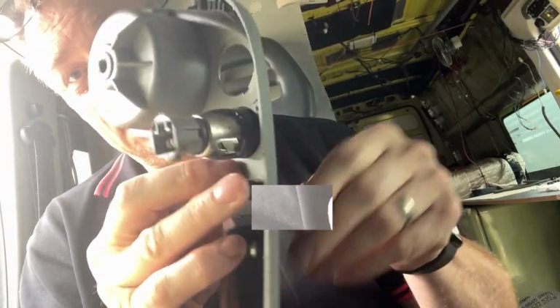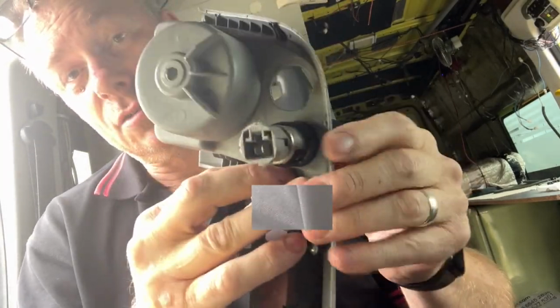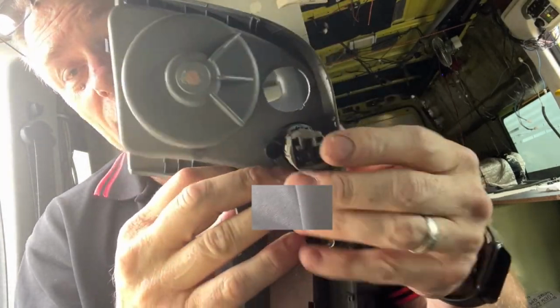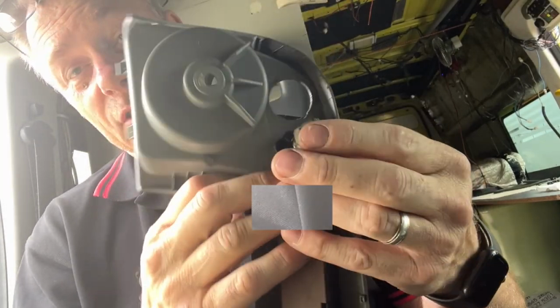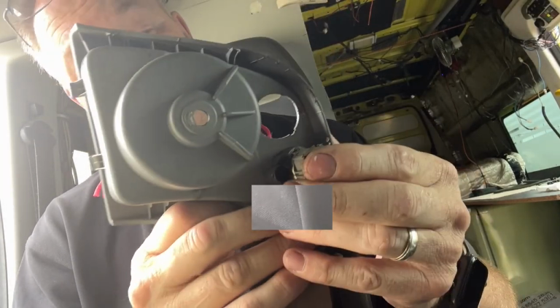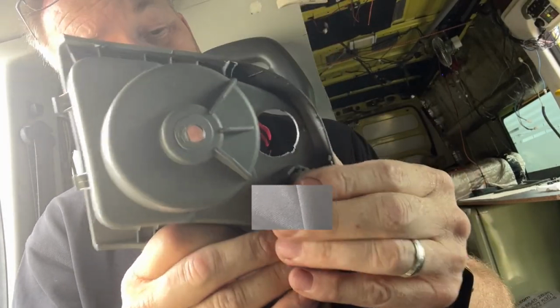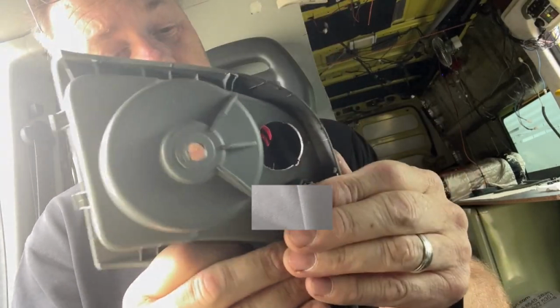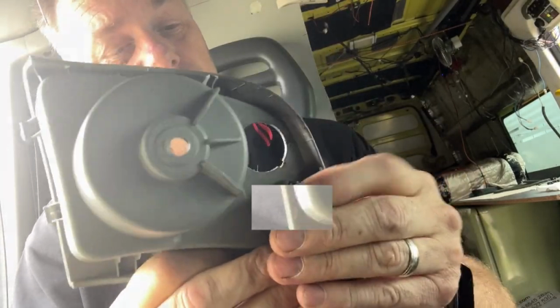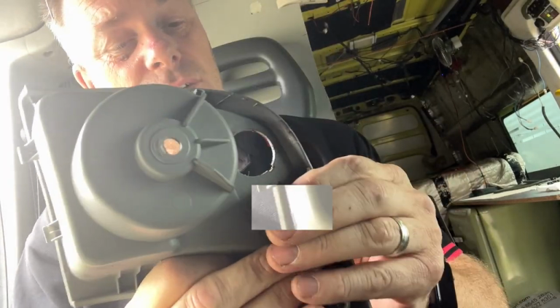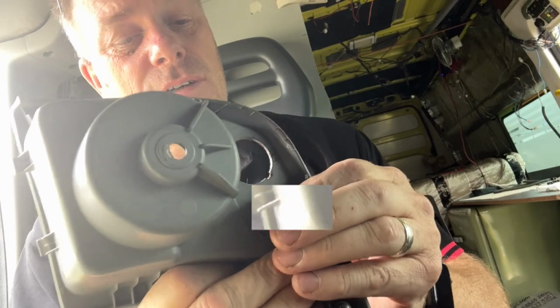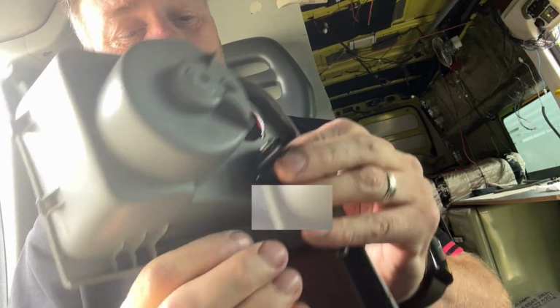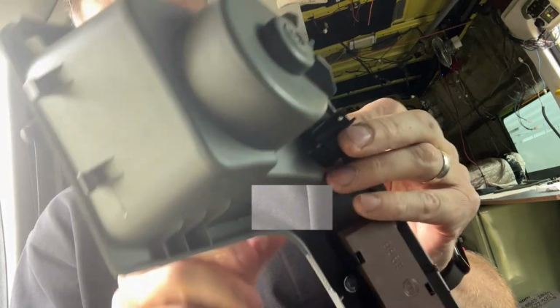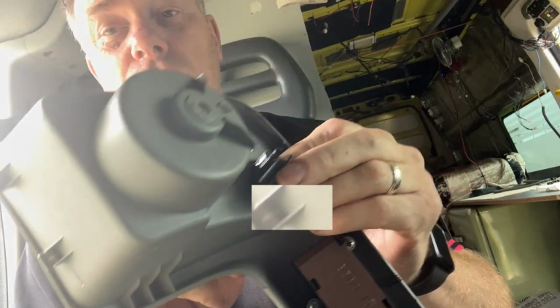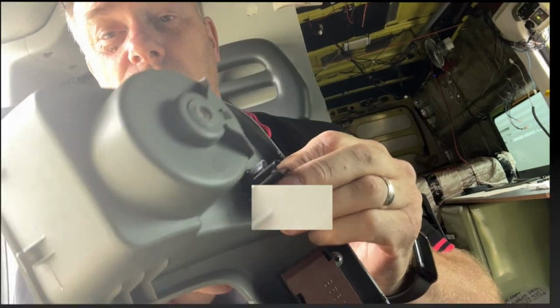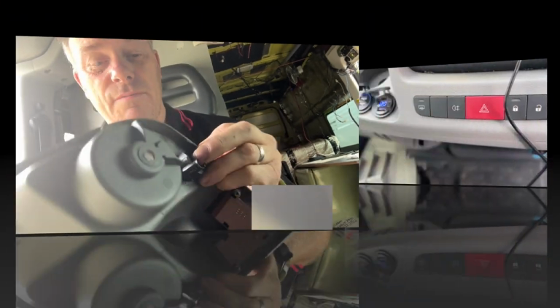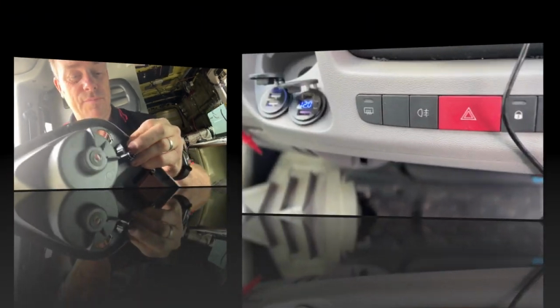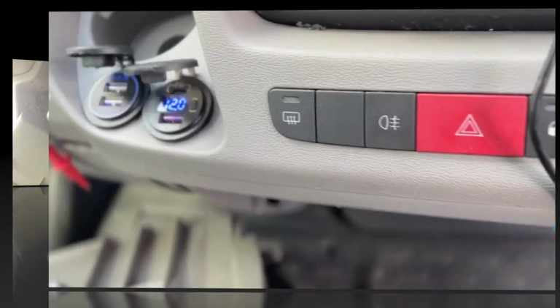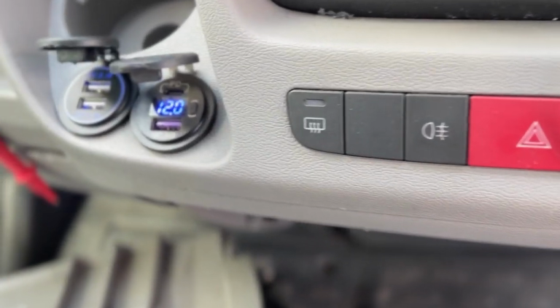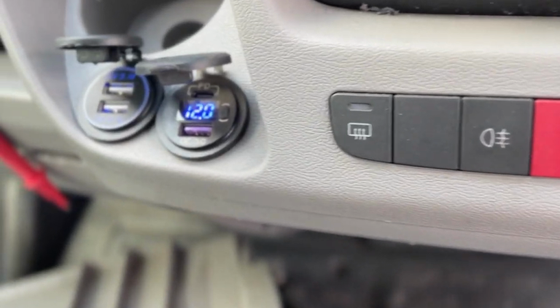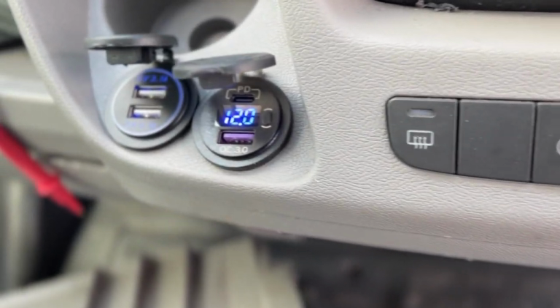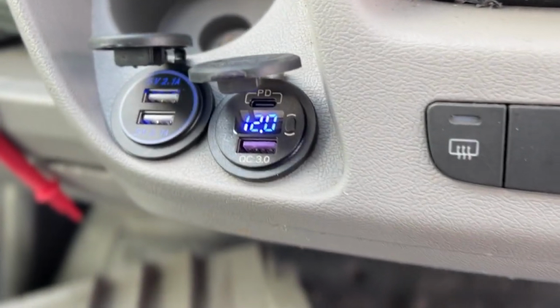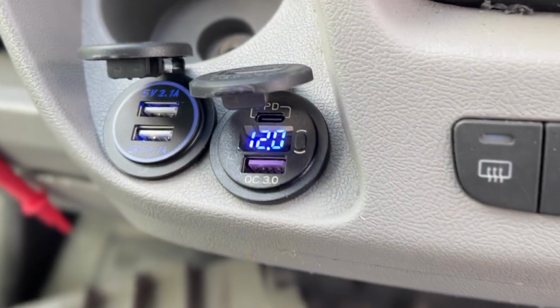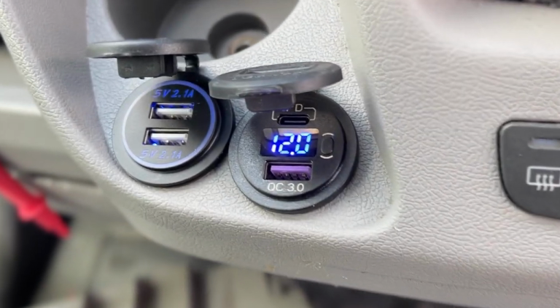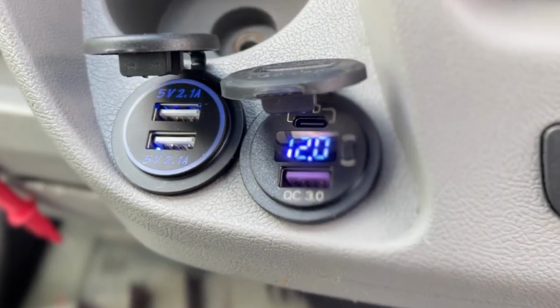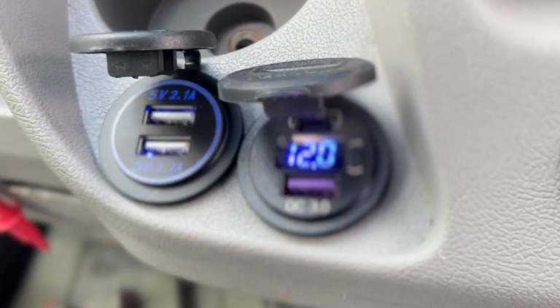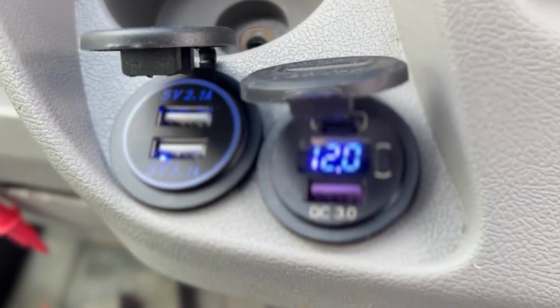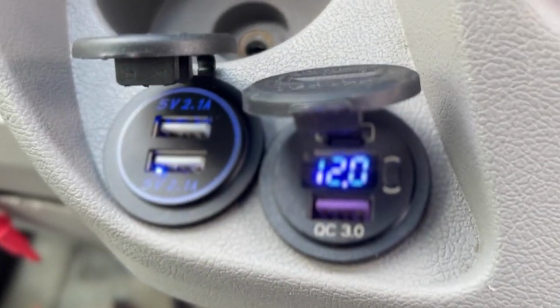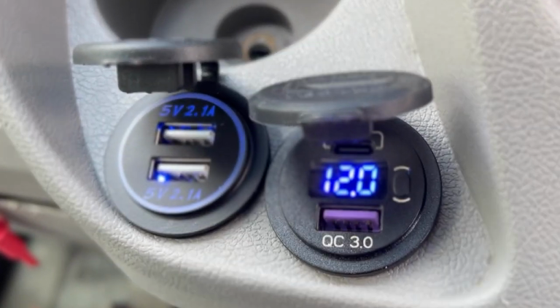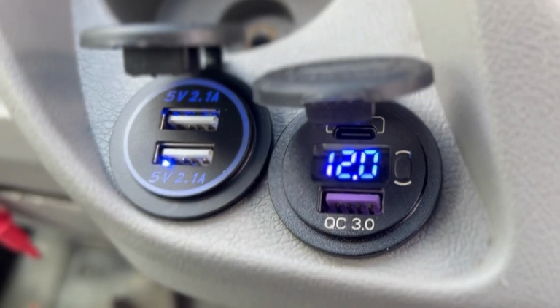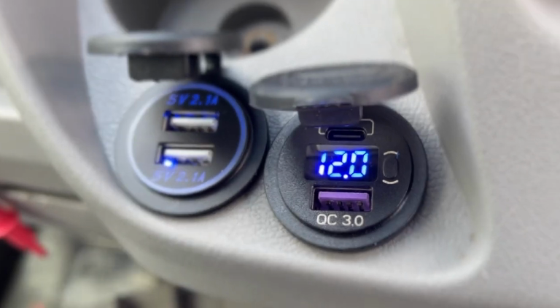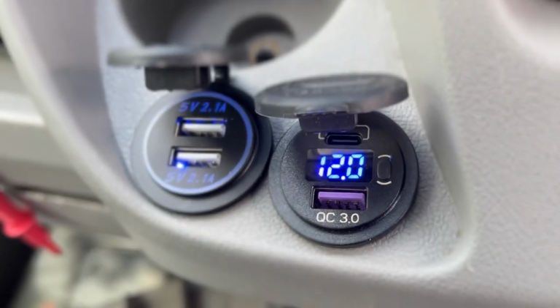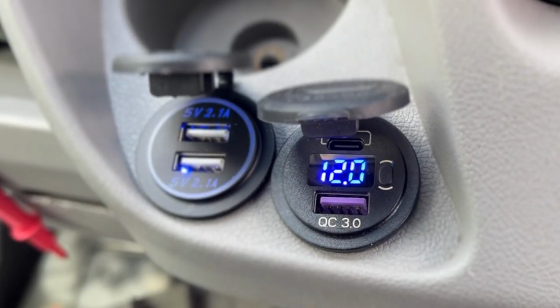It's quite a clever design. I was quite impressed with that. And this is what they look like fitted.